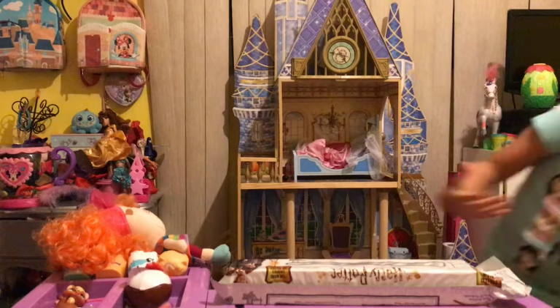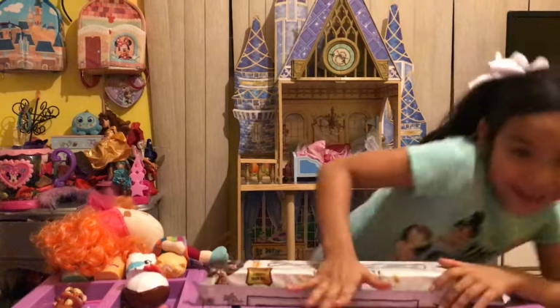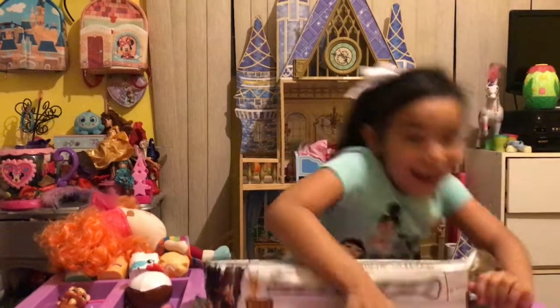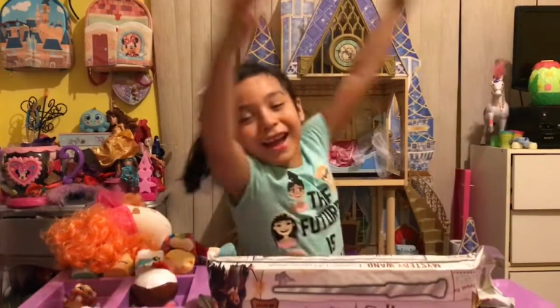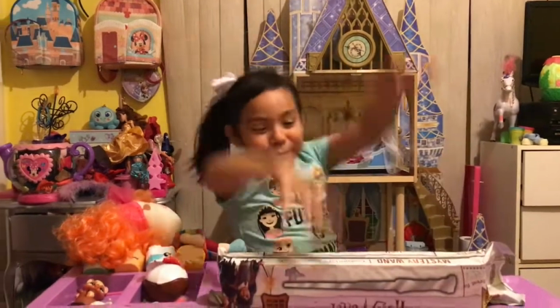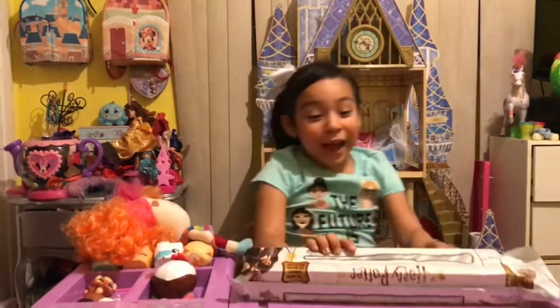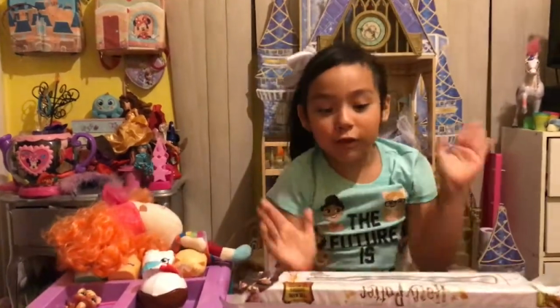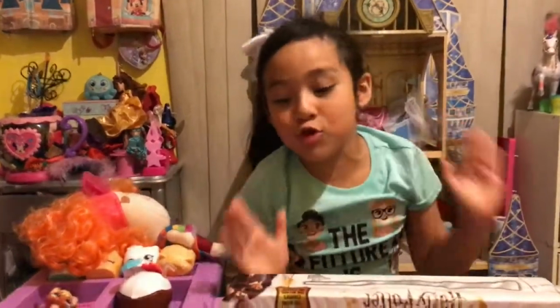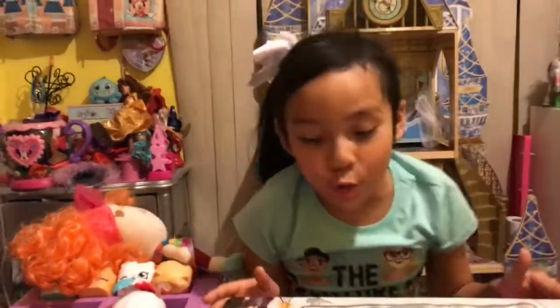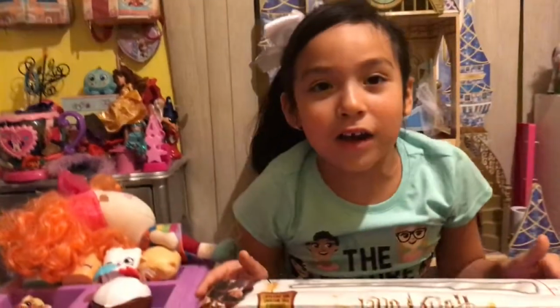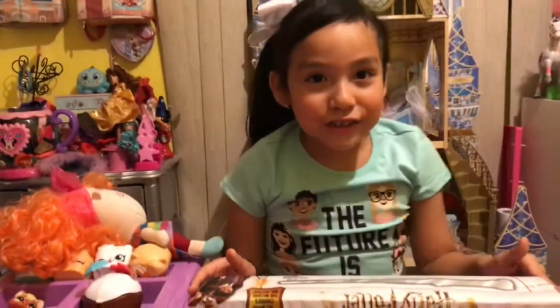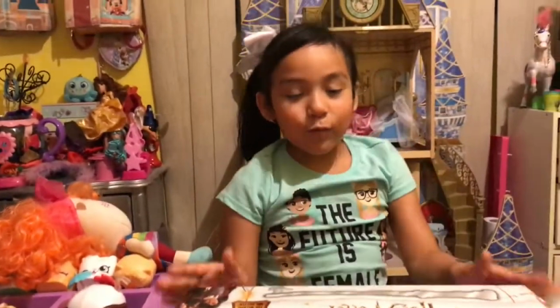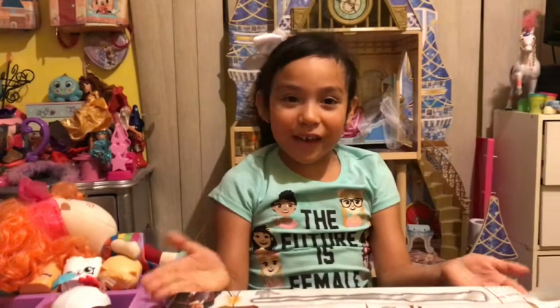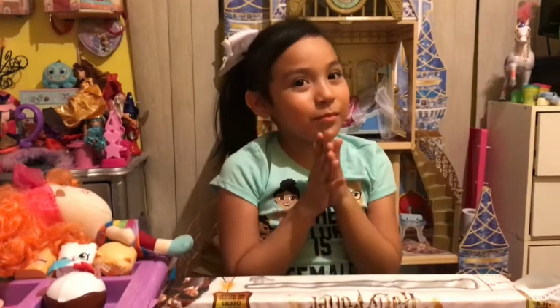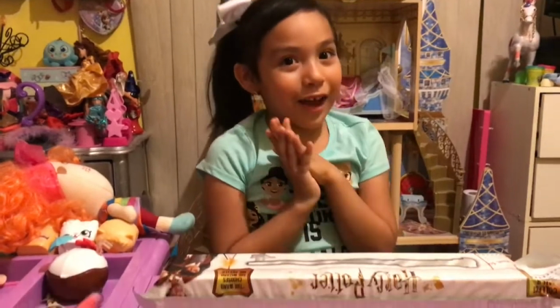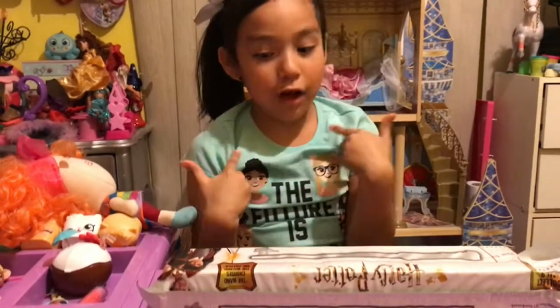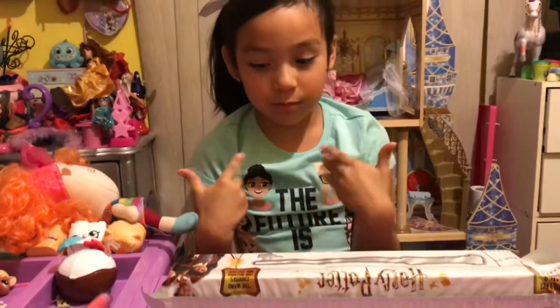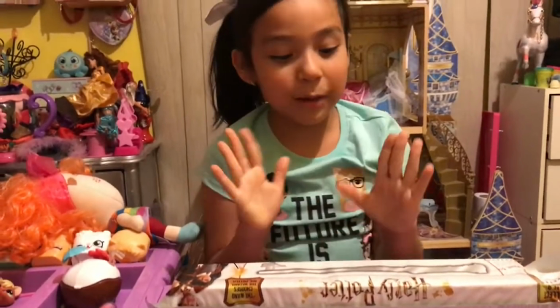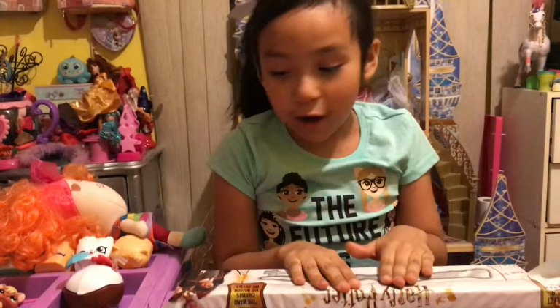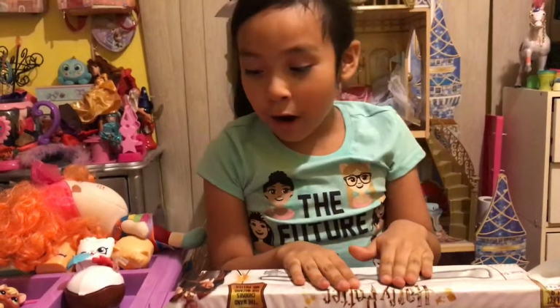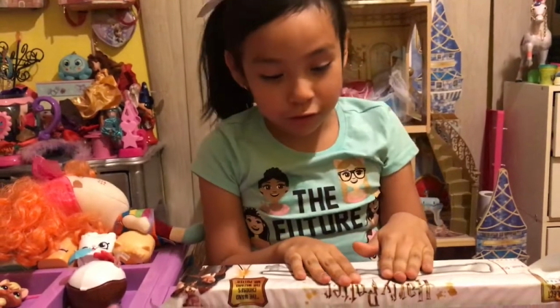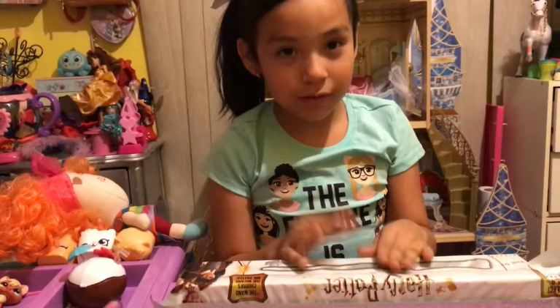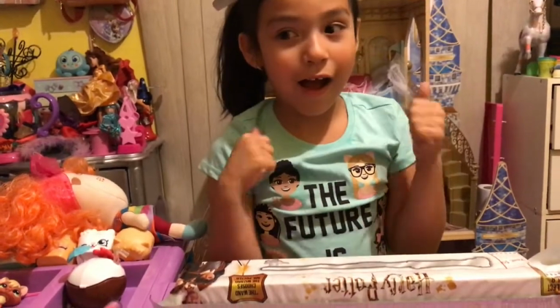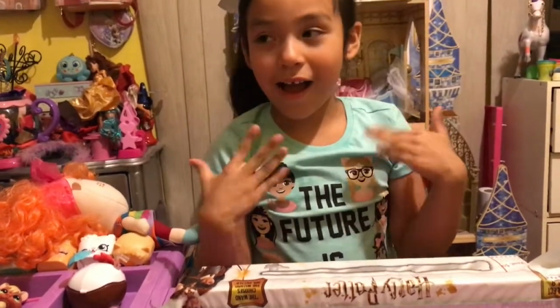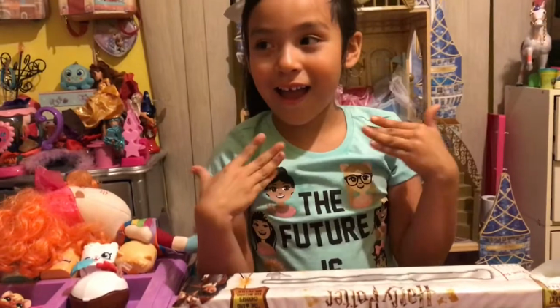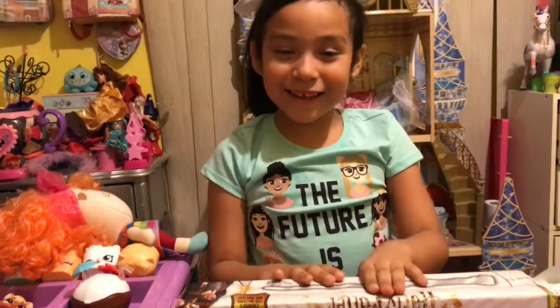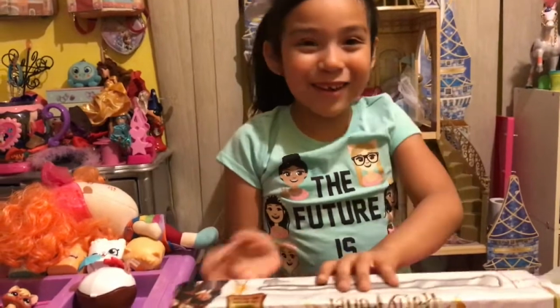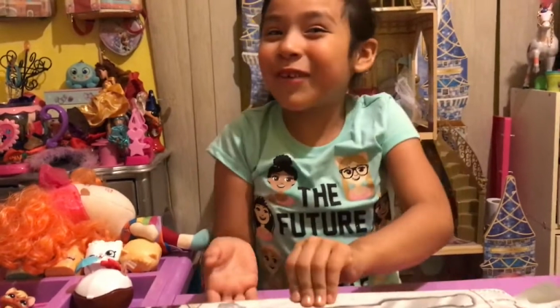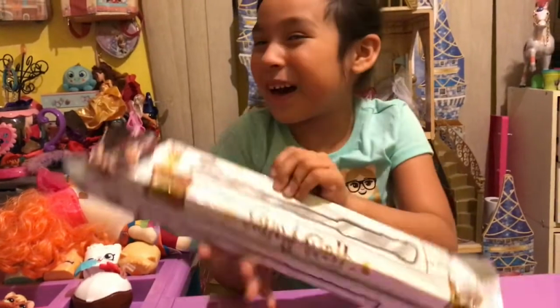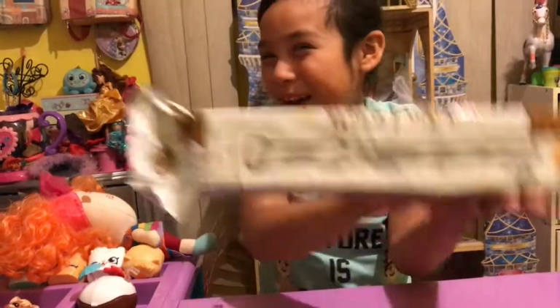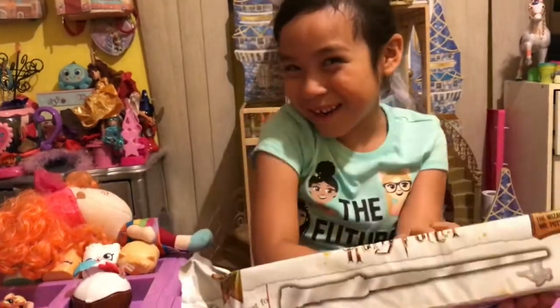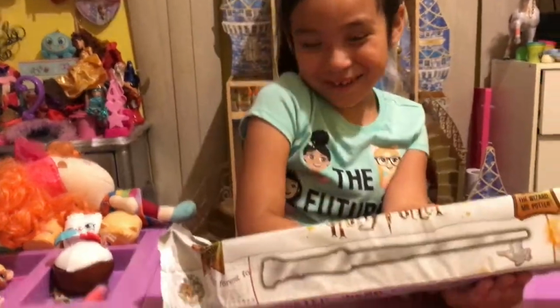Hey guys! We have new ones. What's your name? I love this movie. It's Harry Potter. Yeah? You love Harry Potter, Mommy? I do.